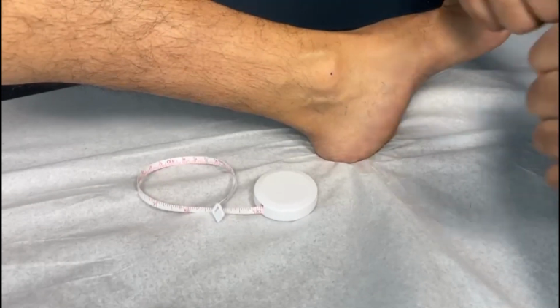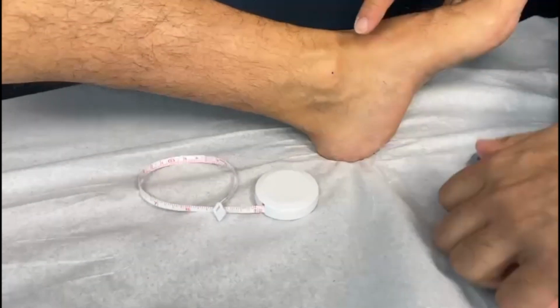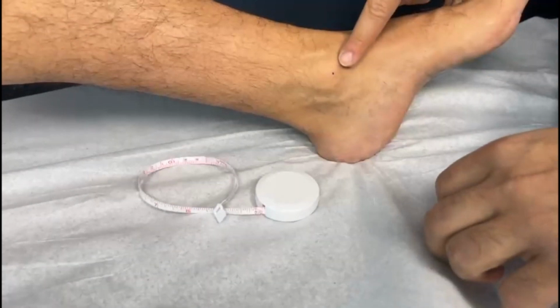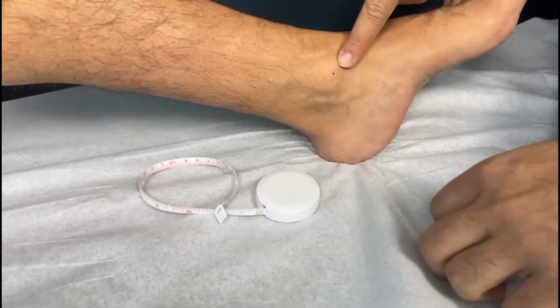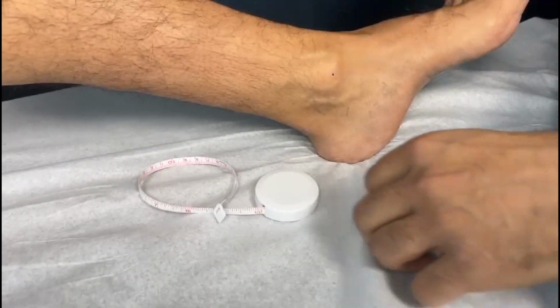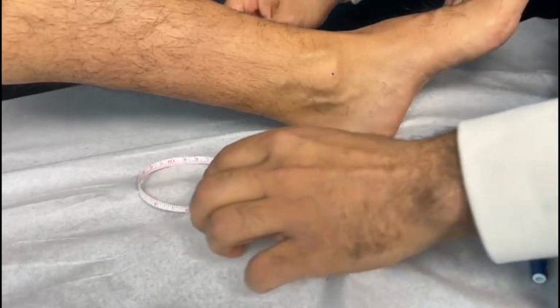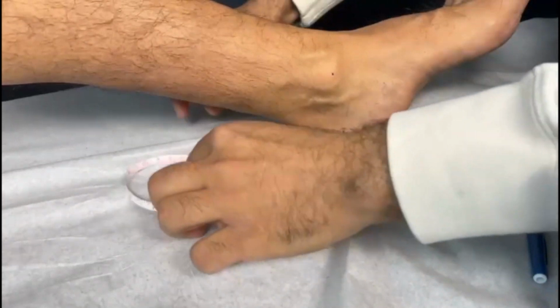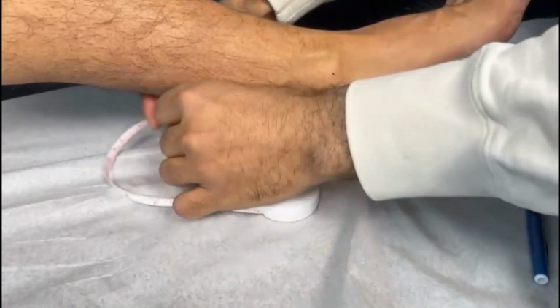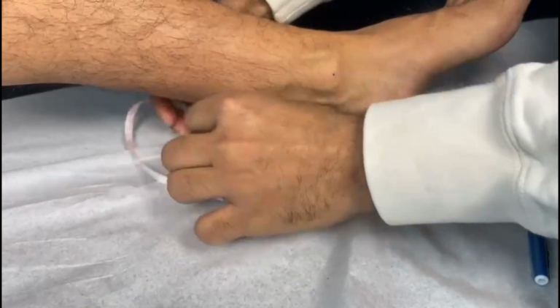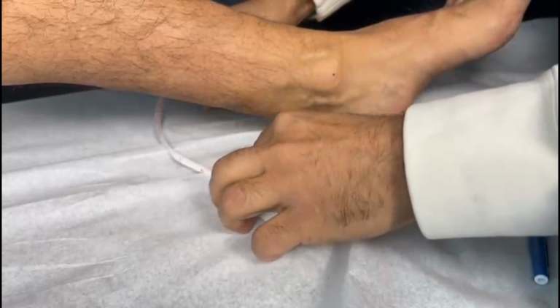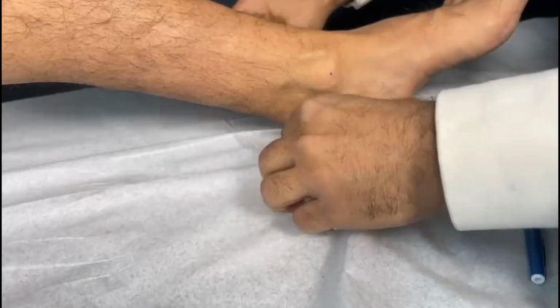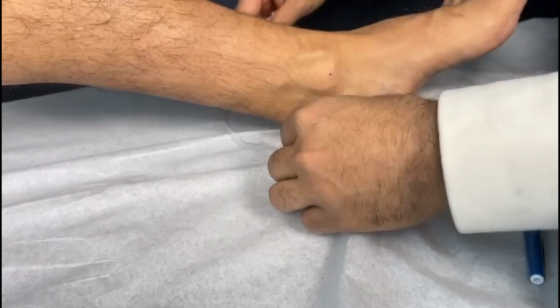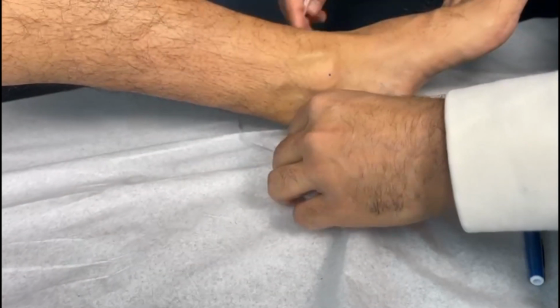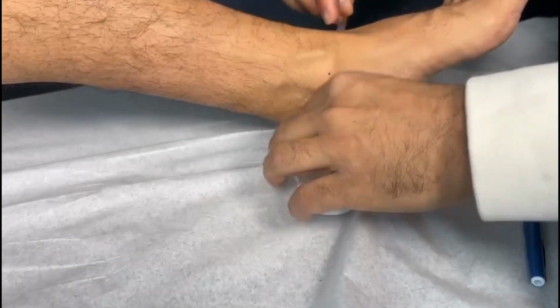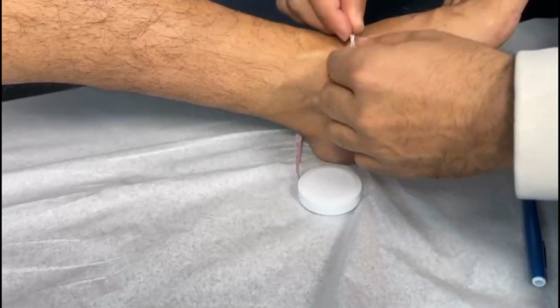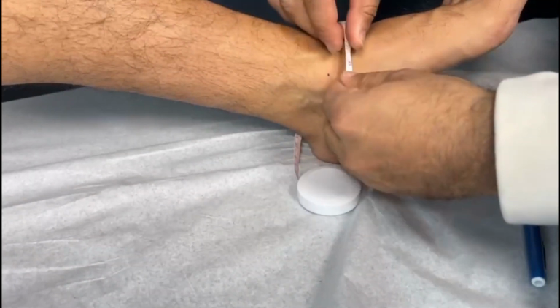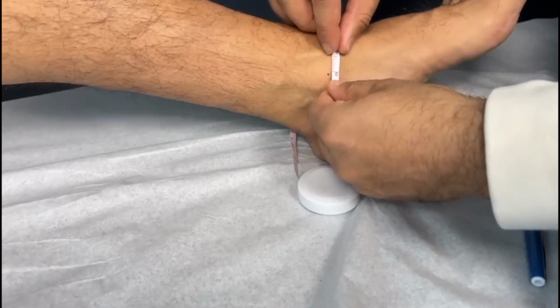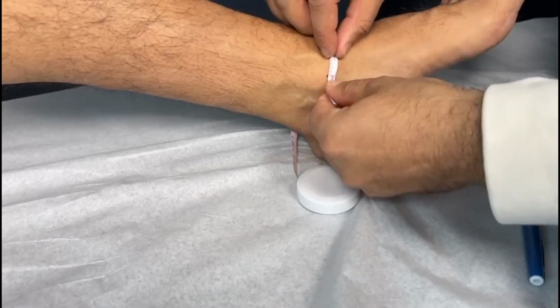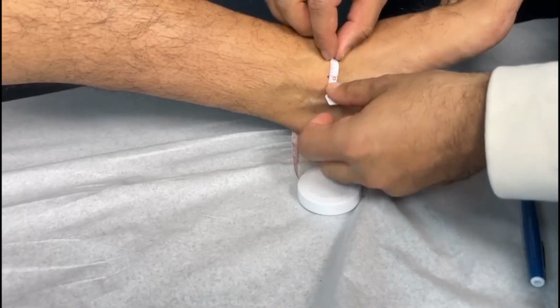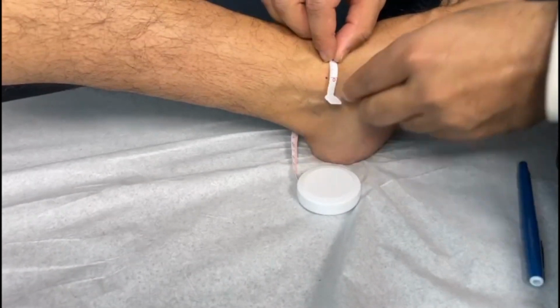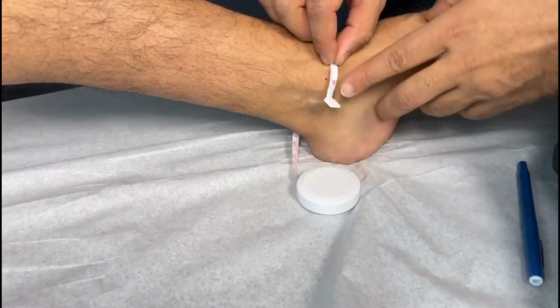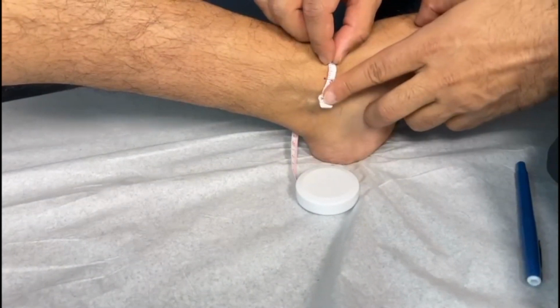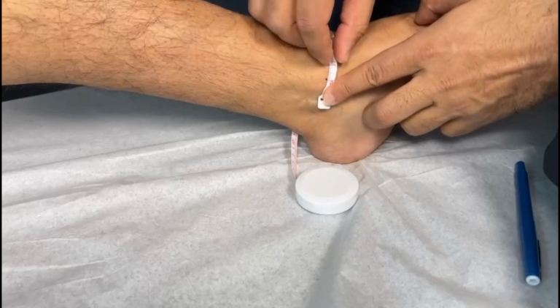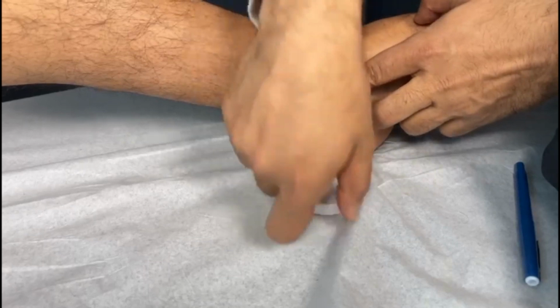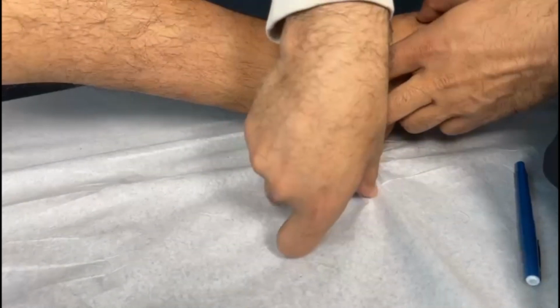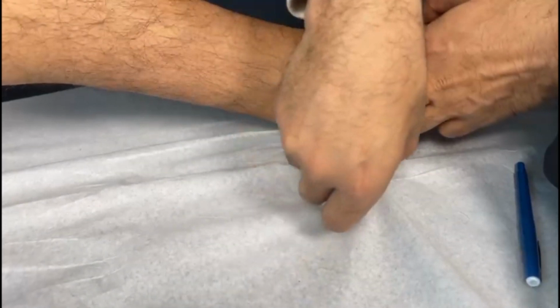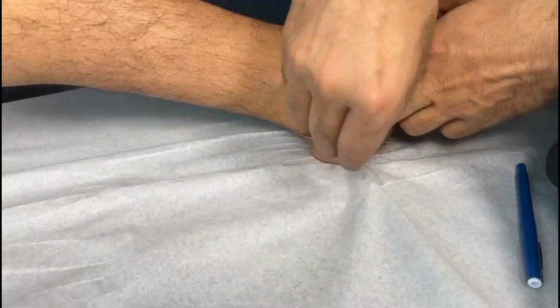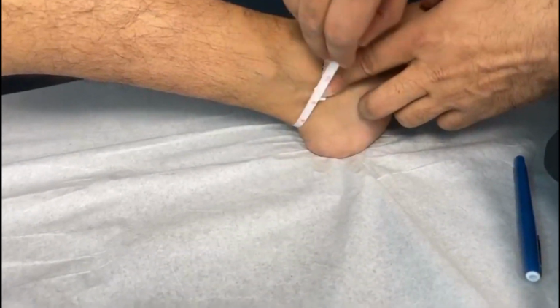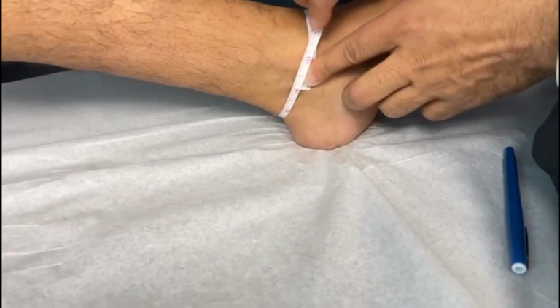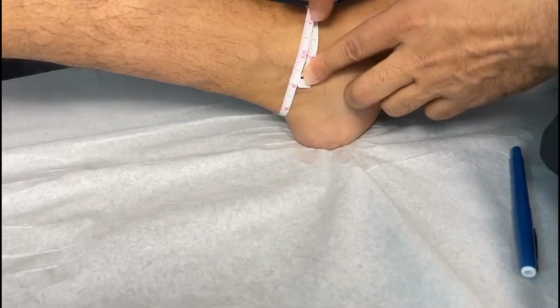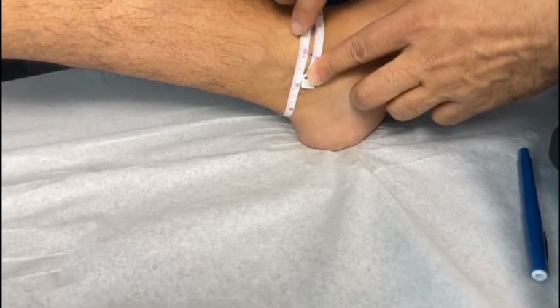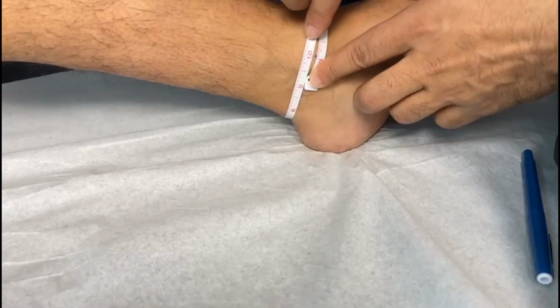The brace should fit comfortably around your ankle with no slack or gaps. If you have a high instep or a narrow foot, we recommend going up one size from your actual measurement so that the brace can fit securely without slipping down into the shoe.